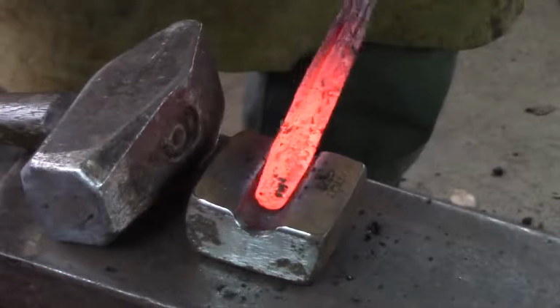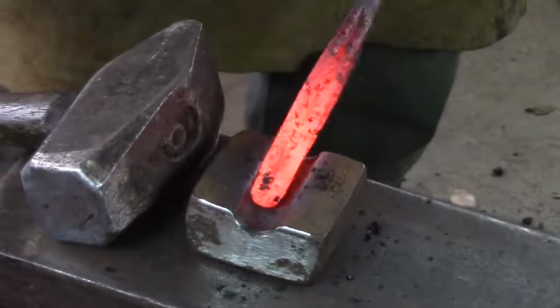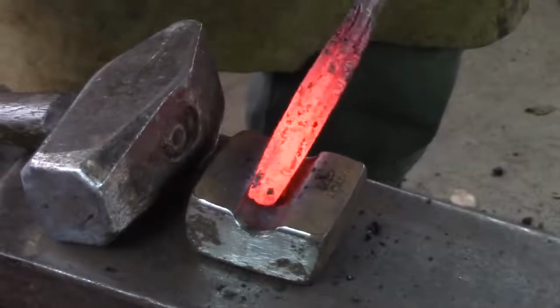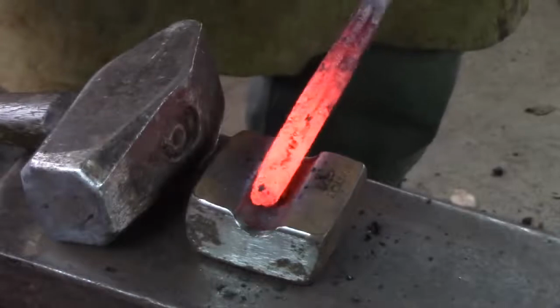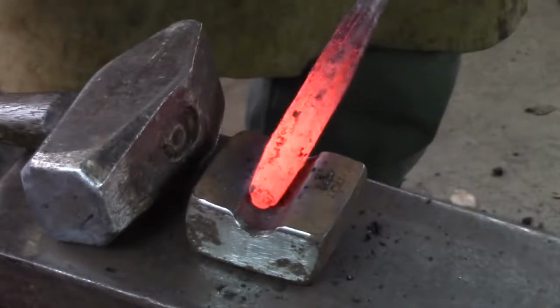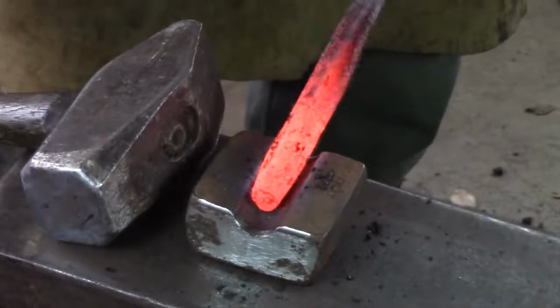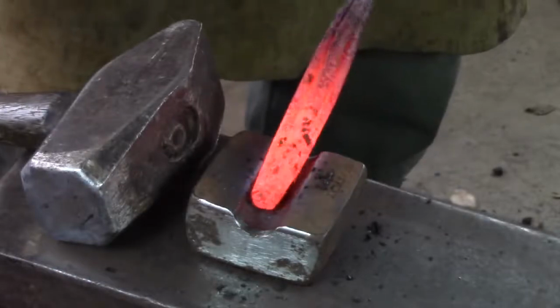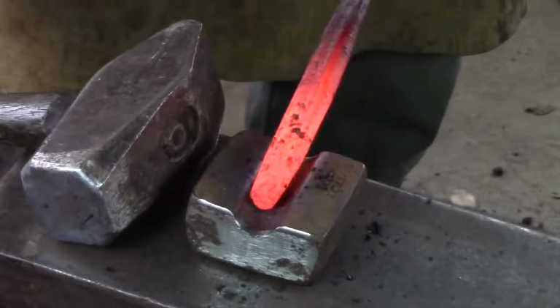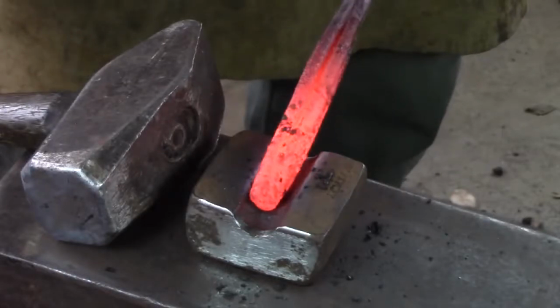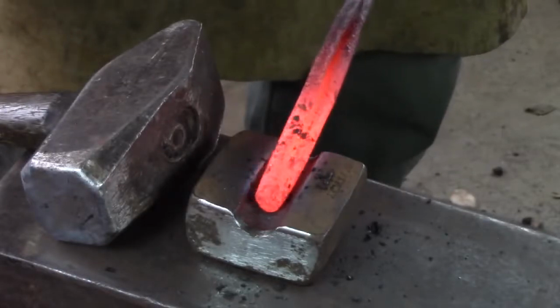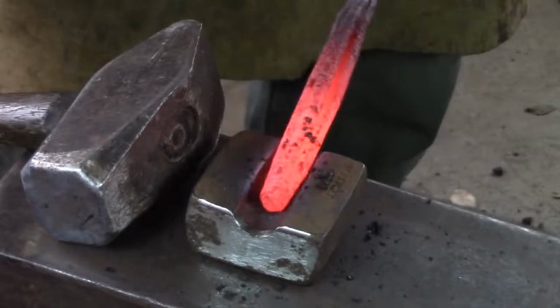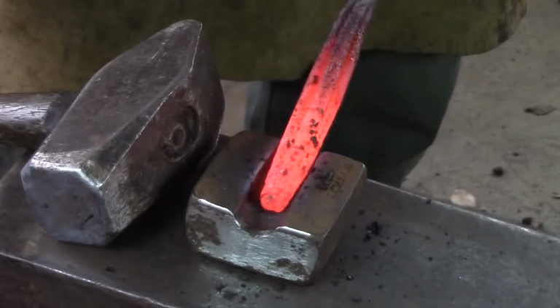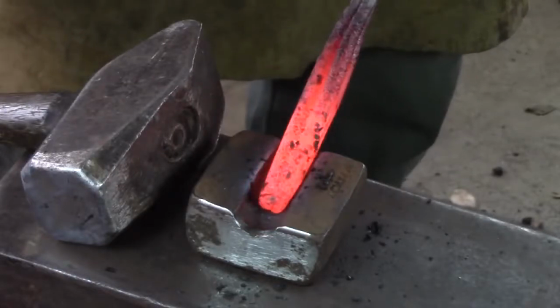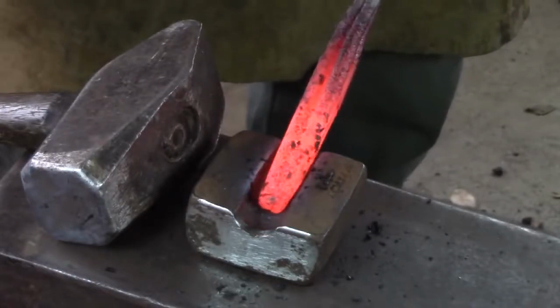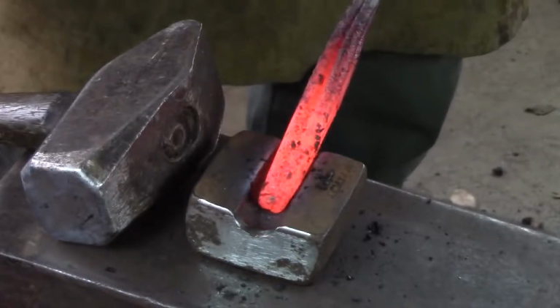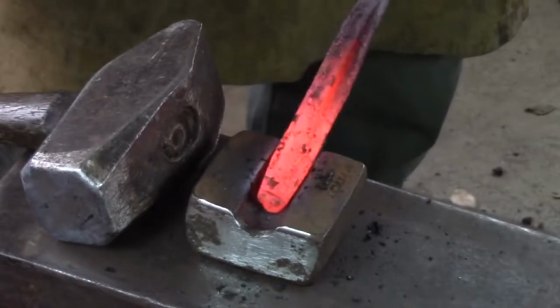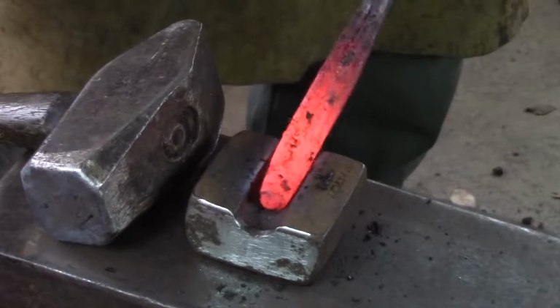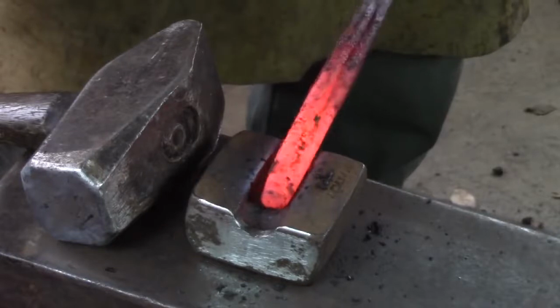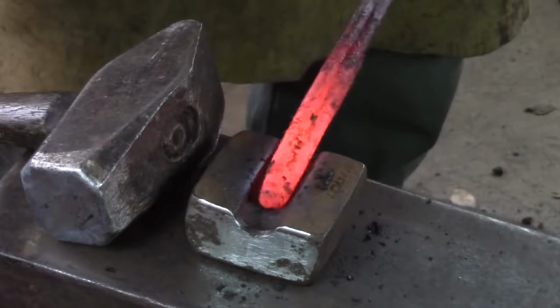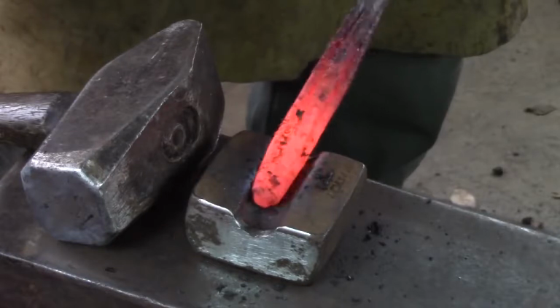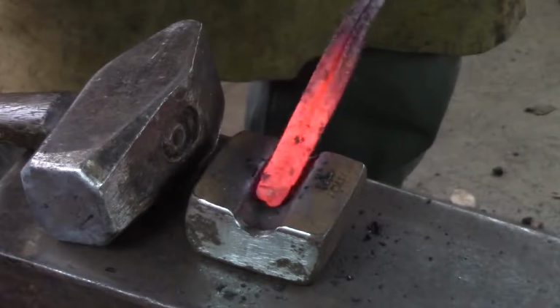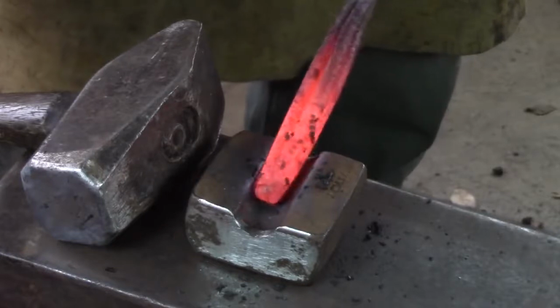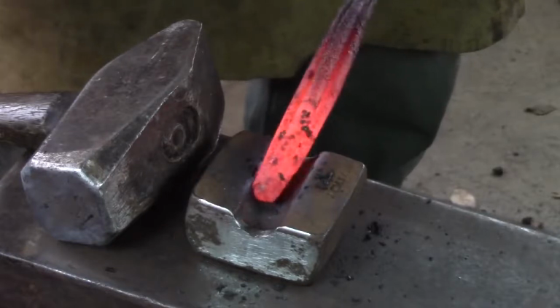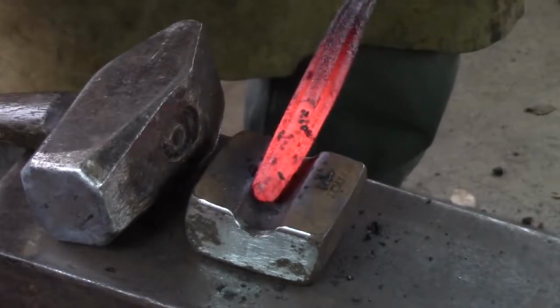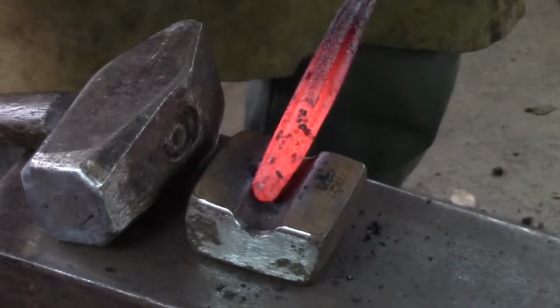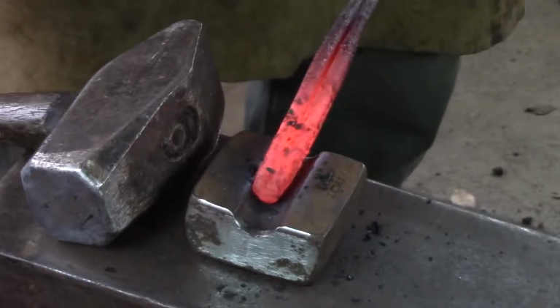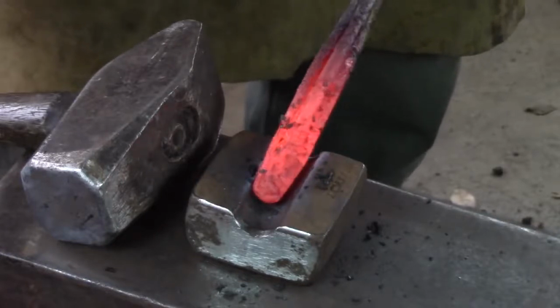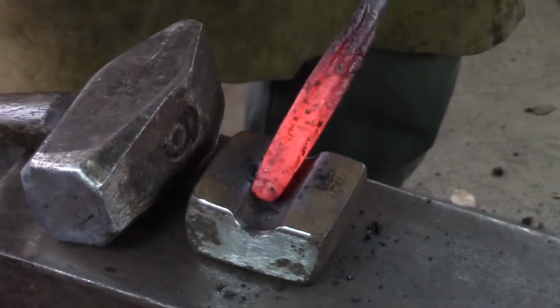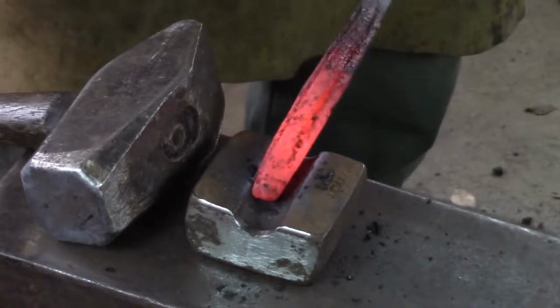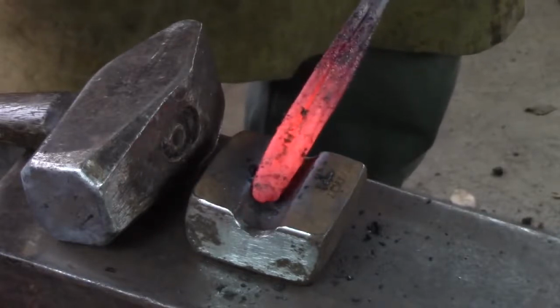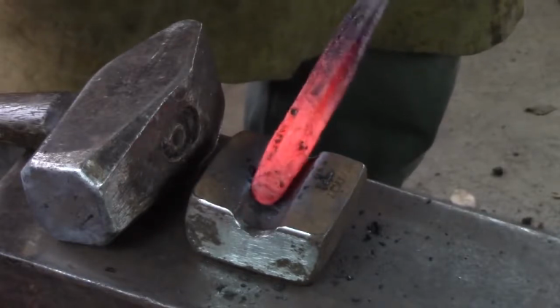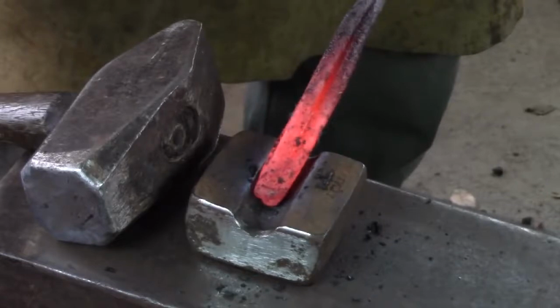You'll notice I went to a round cross section fairly early on in the weld. This is to preserve material for the next weld, which is the welded collar. With a round cross section it also makes it easier to fit the collar.